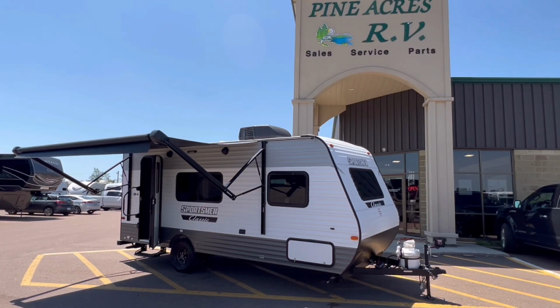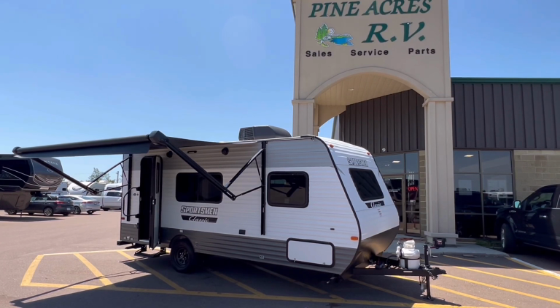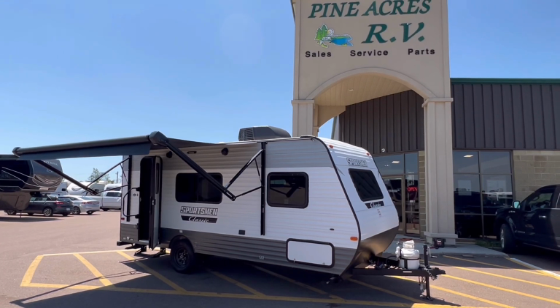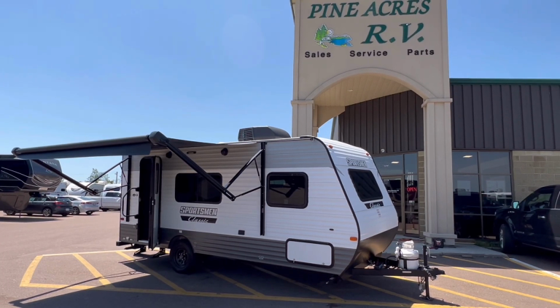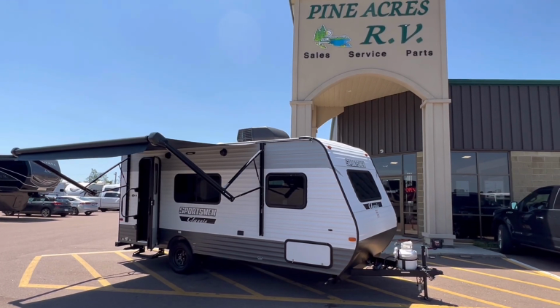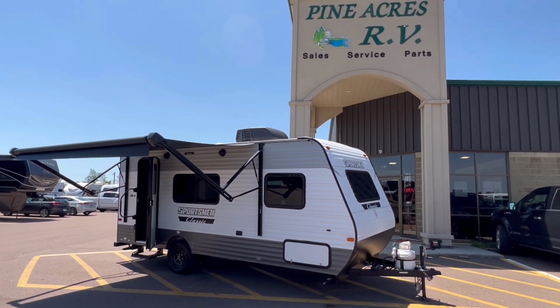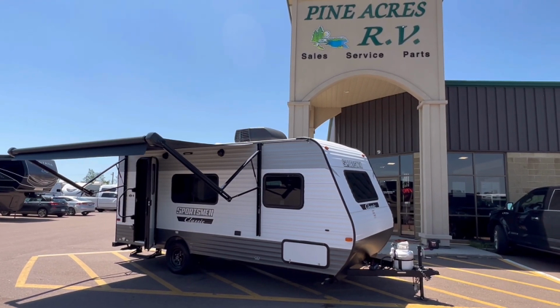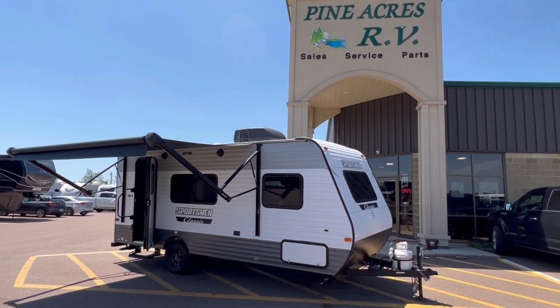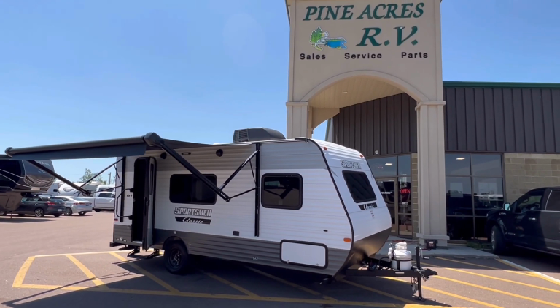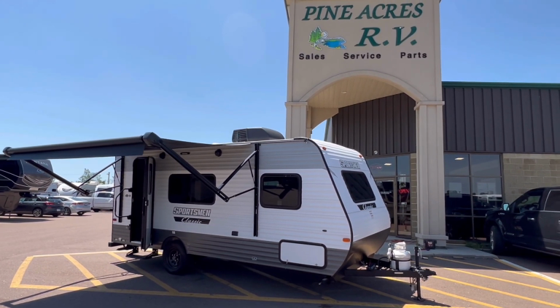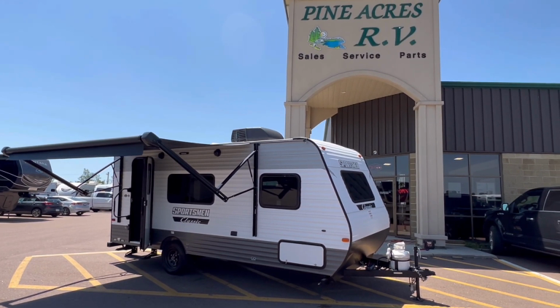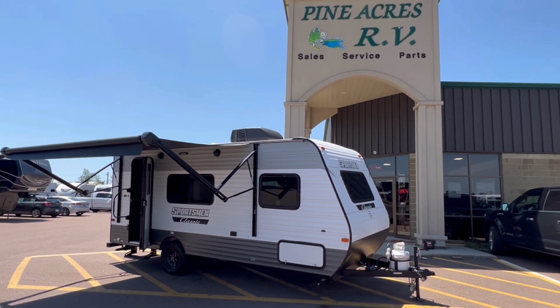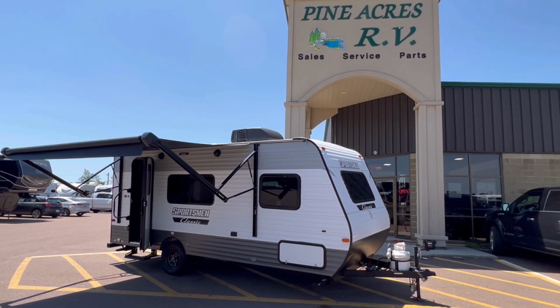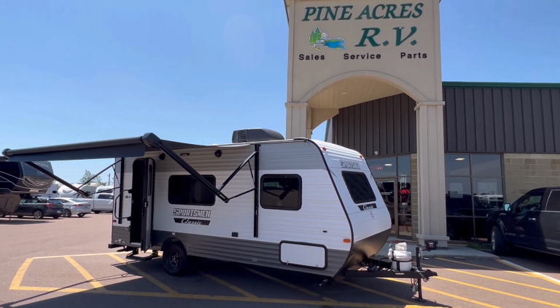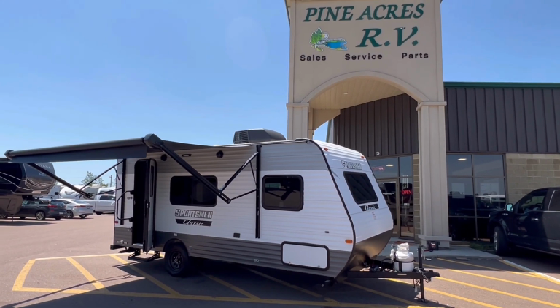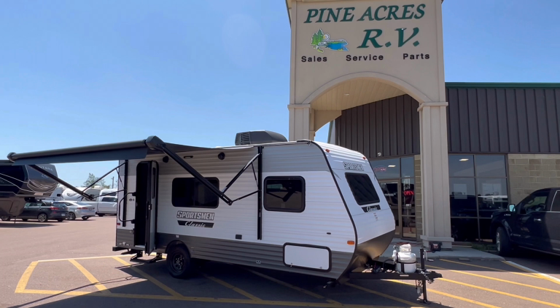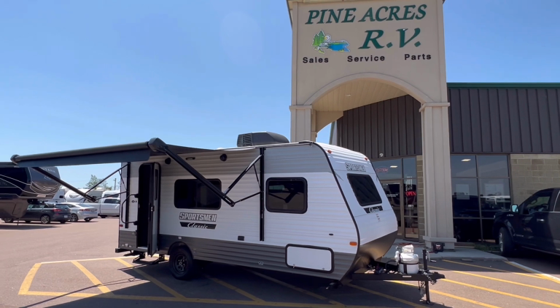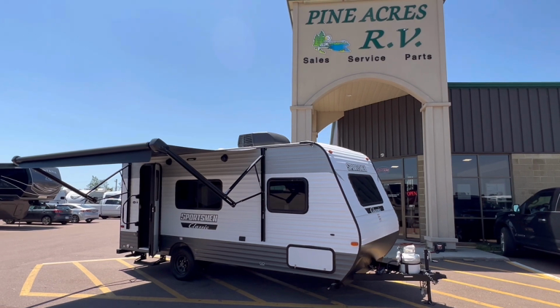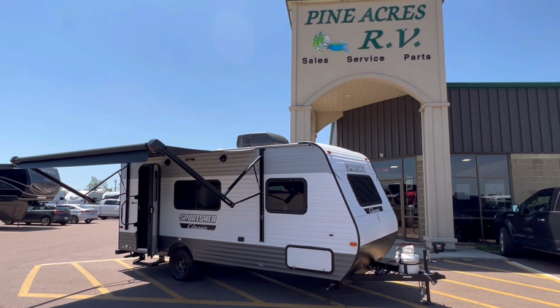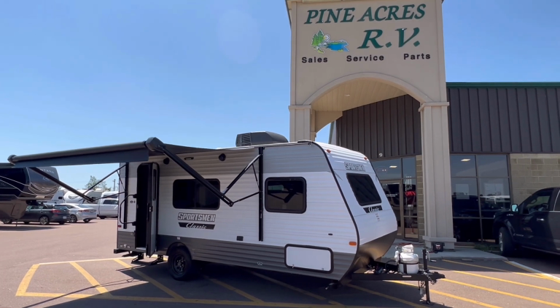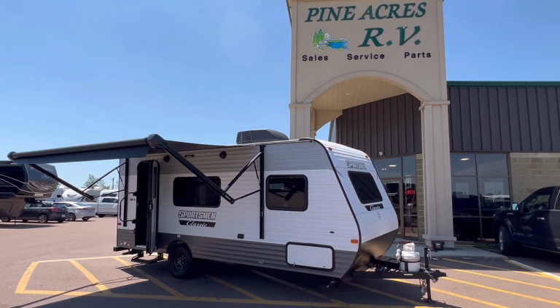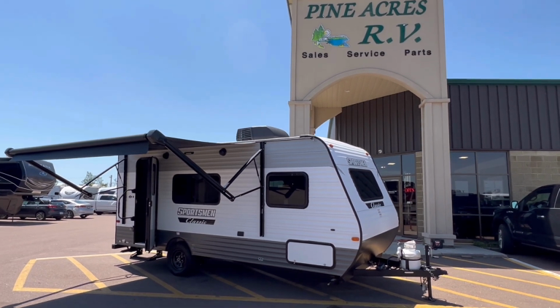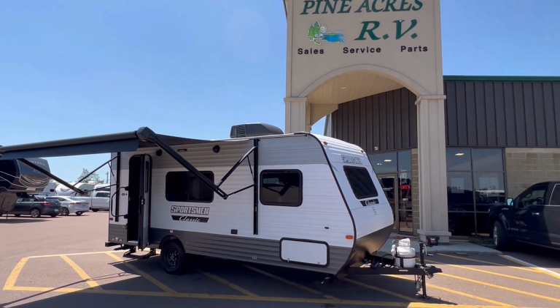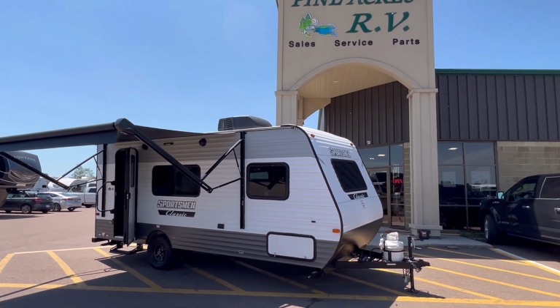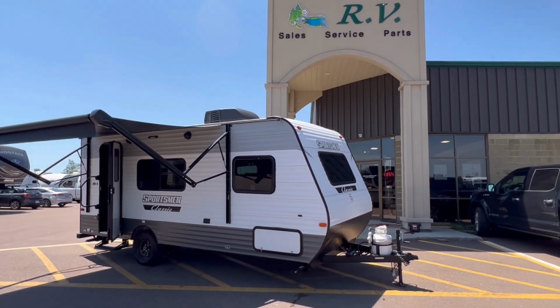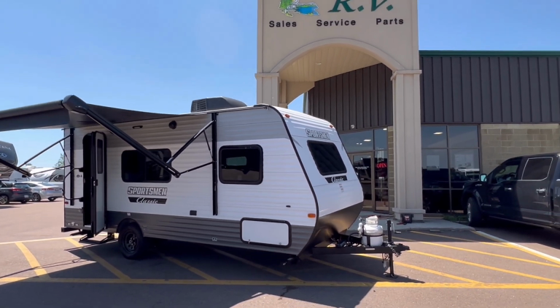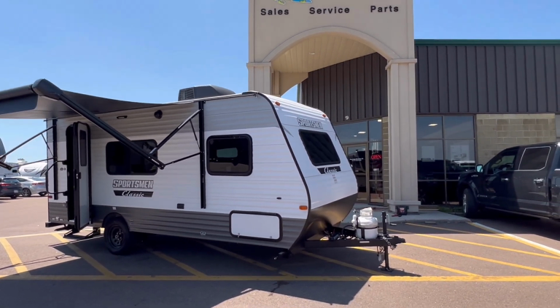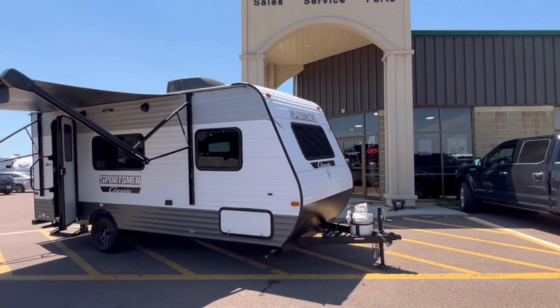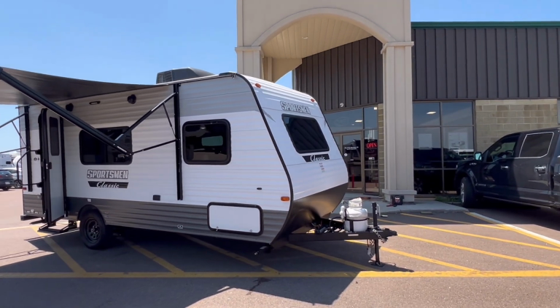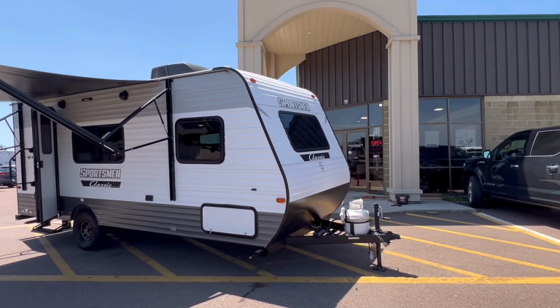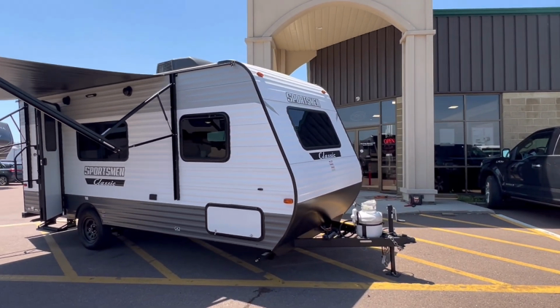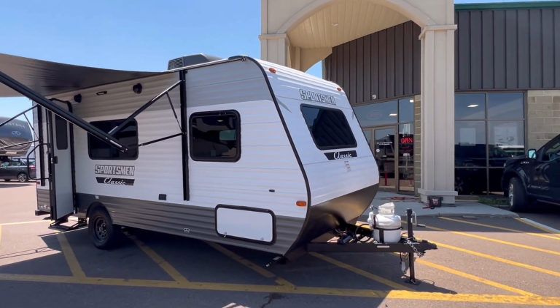Hey everyone! Fine Acres RV here coming to you with a fresh arrival. It's a 2023 KZ Sportsman.